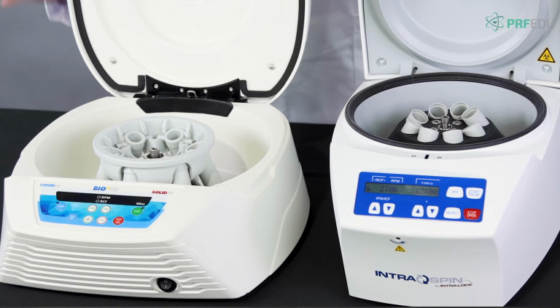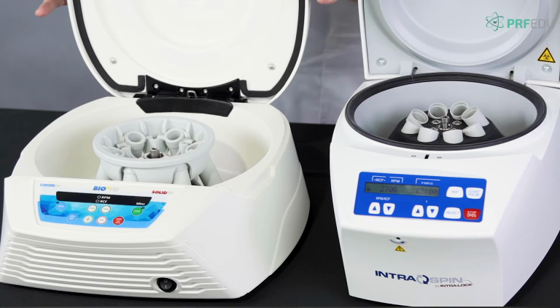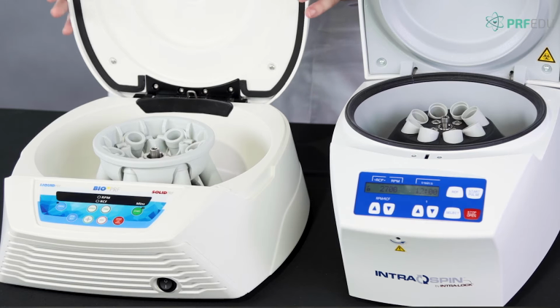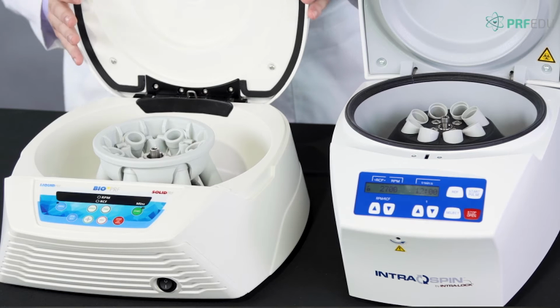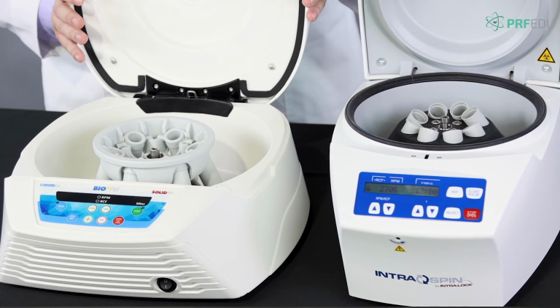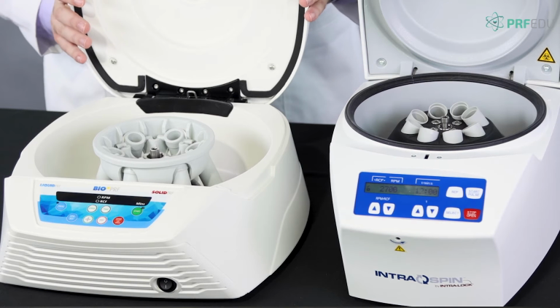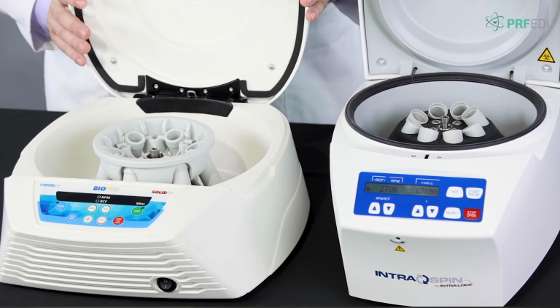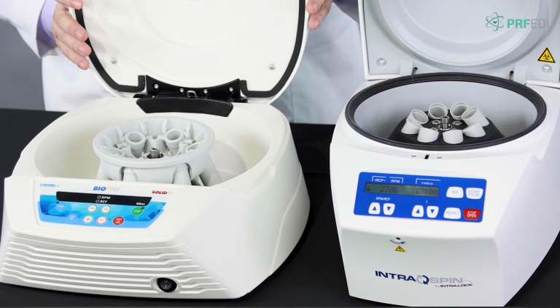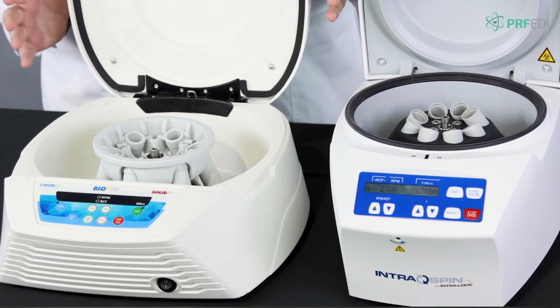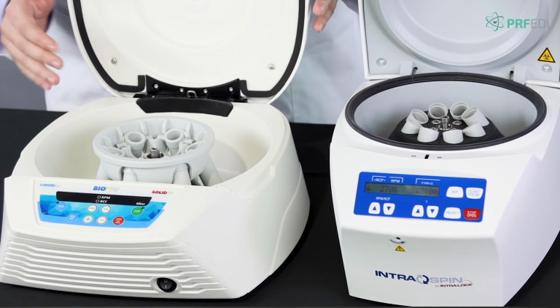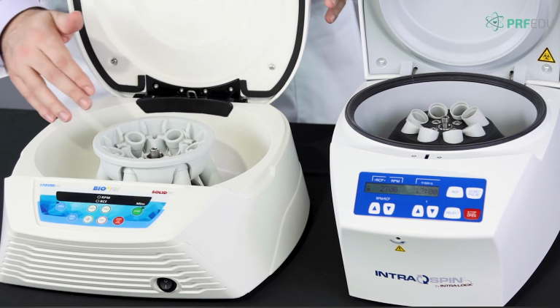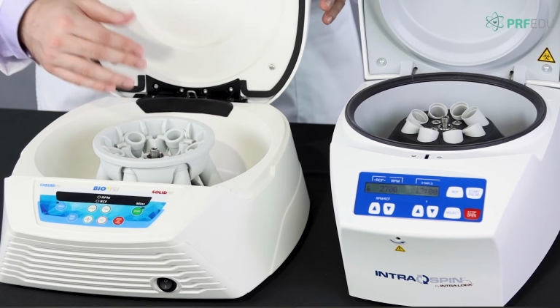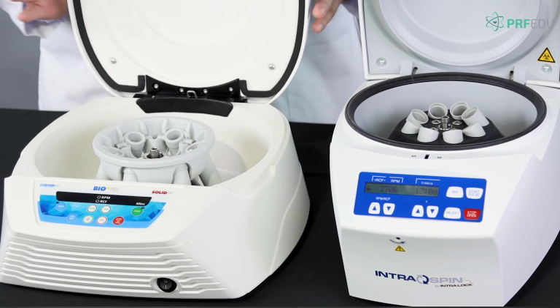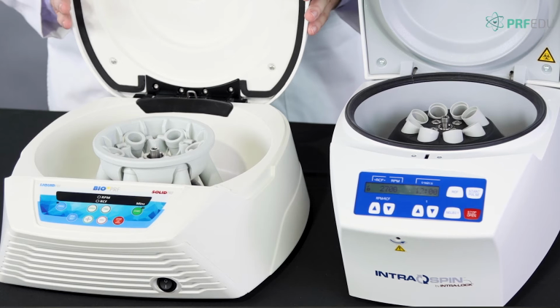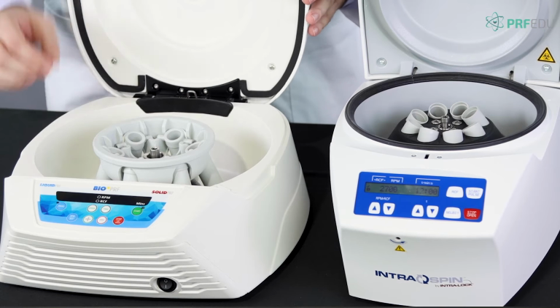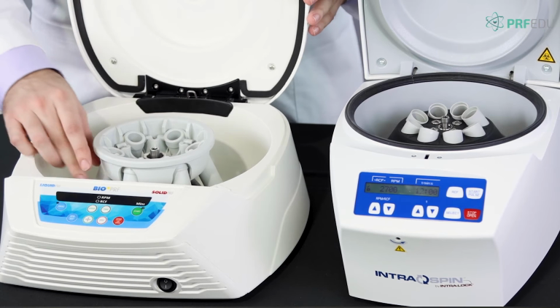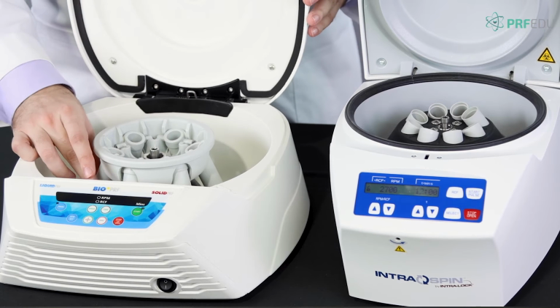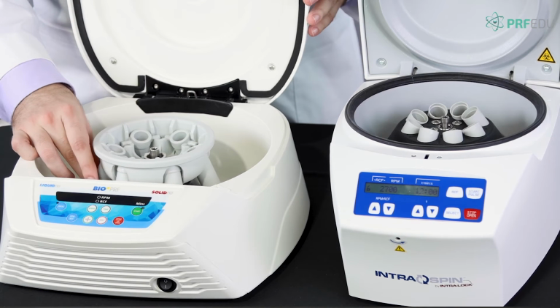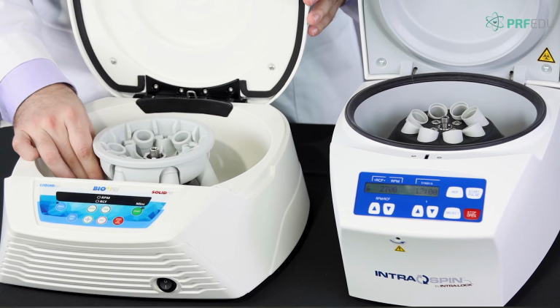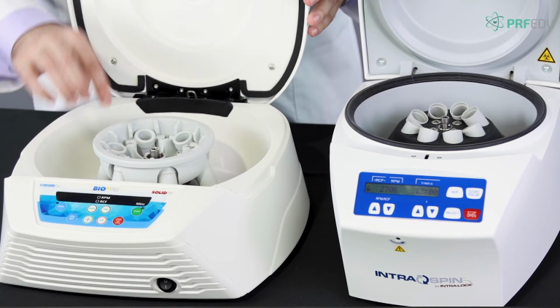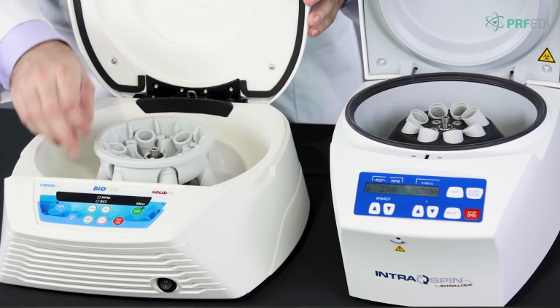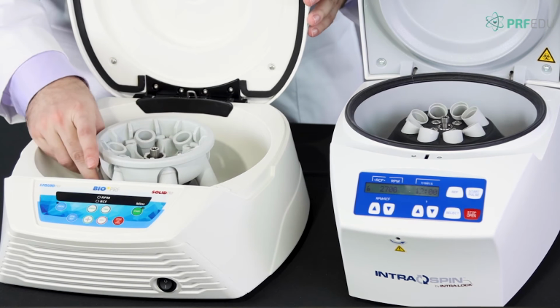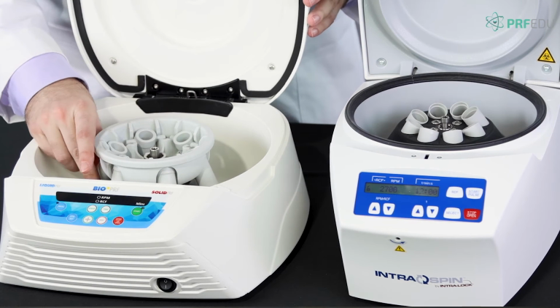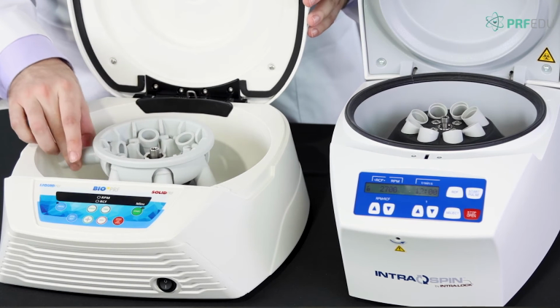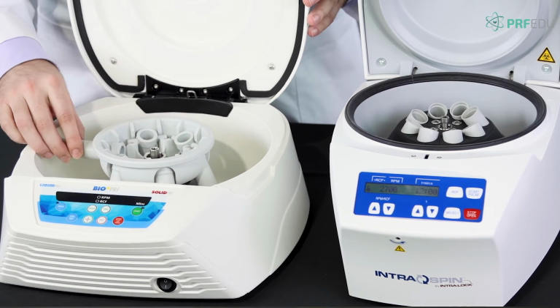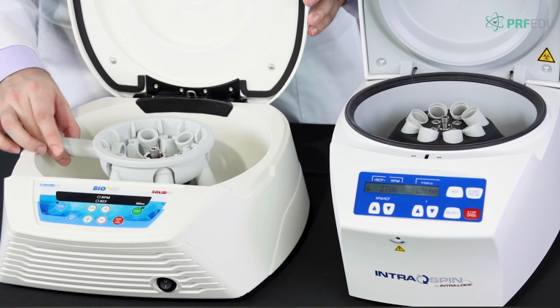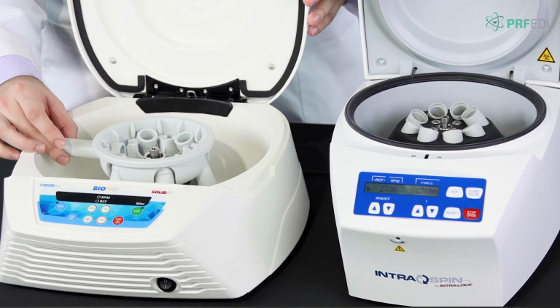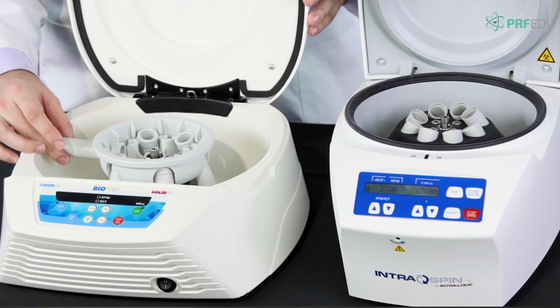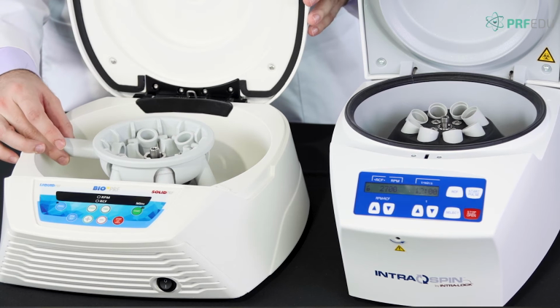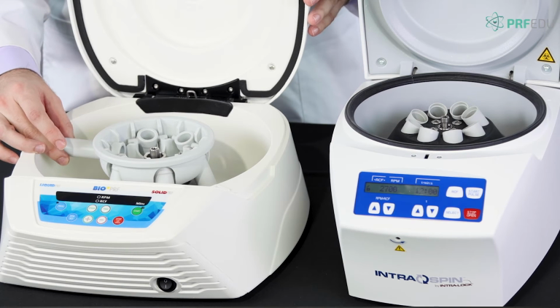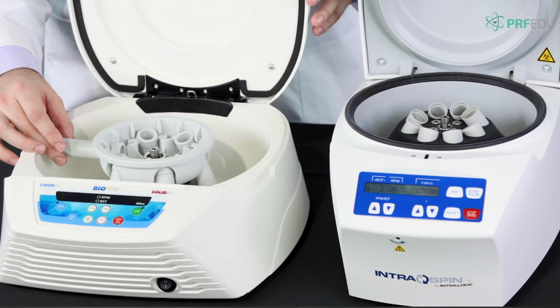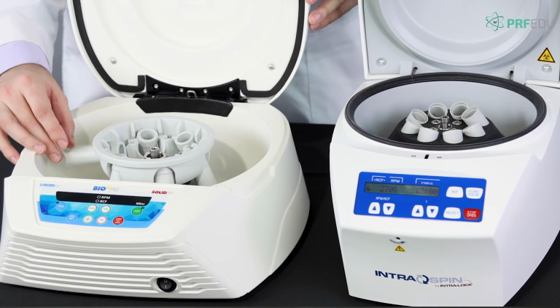The horizontal centrifuge is a little different — each position is a swing-out bucket. The tubes go in upright, but when spinning they actually swing out to a 90-degree angle.